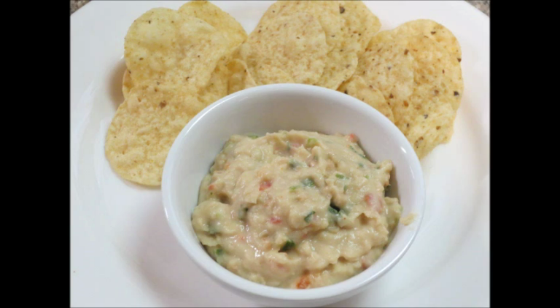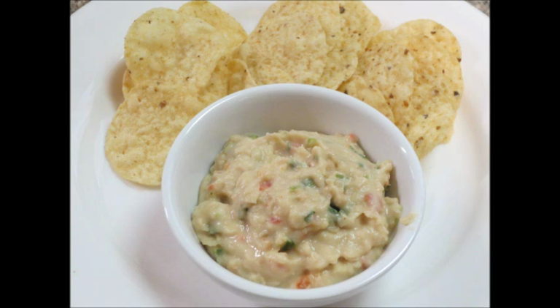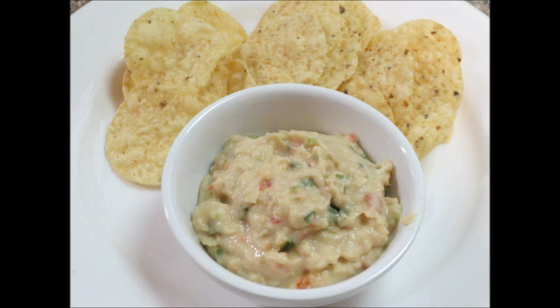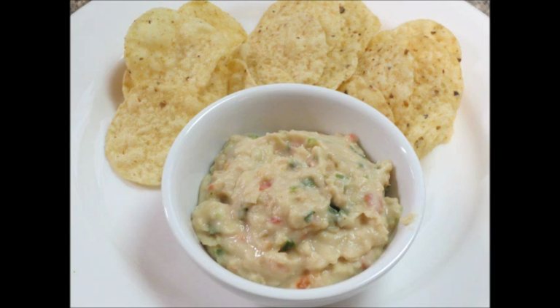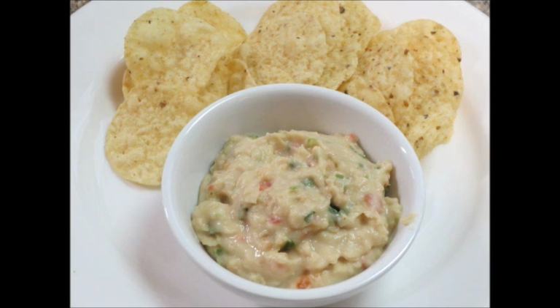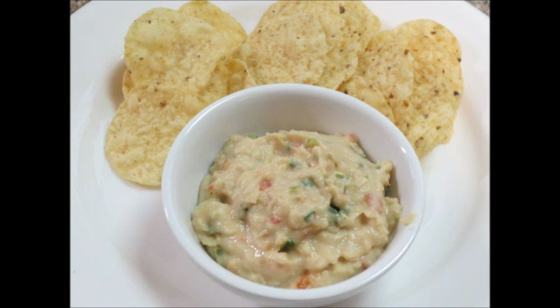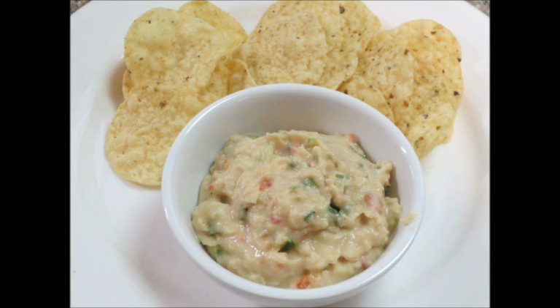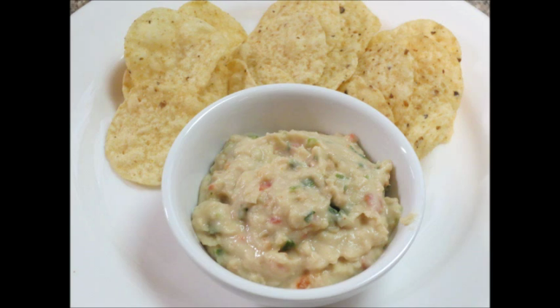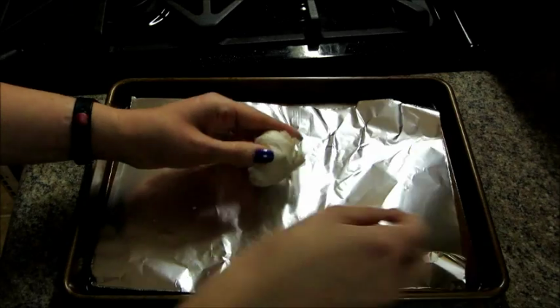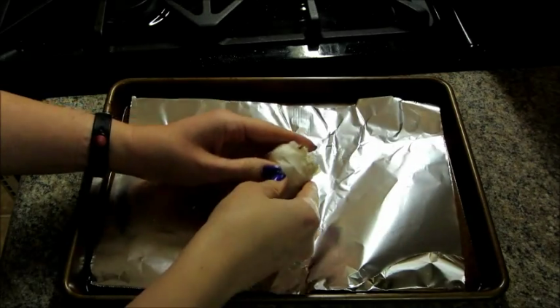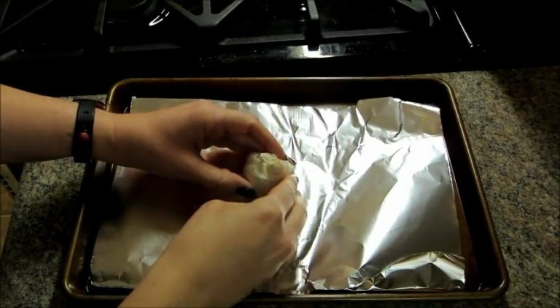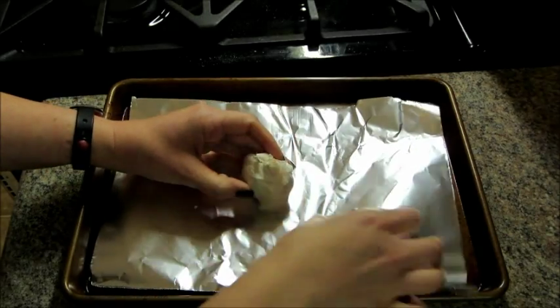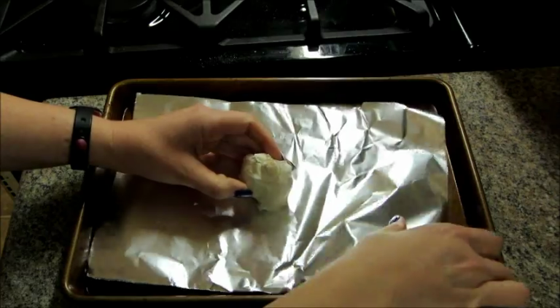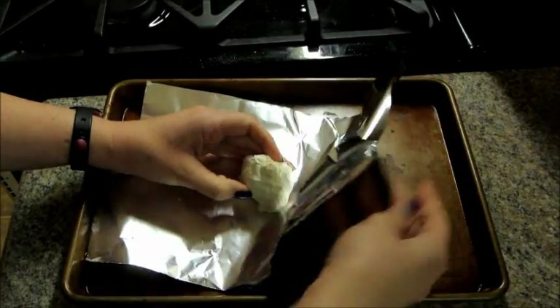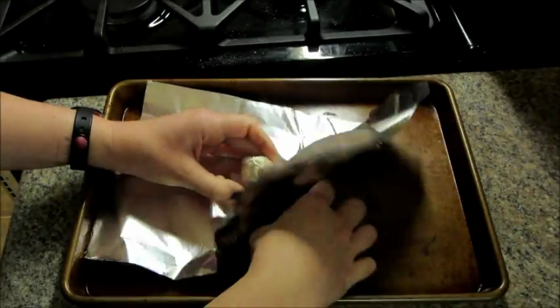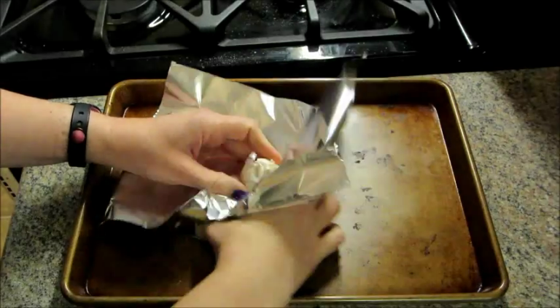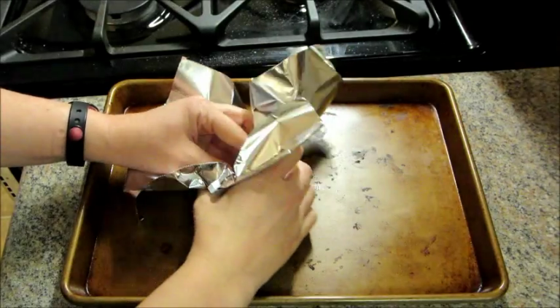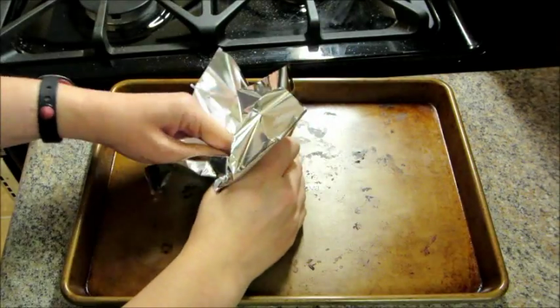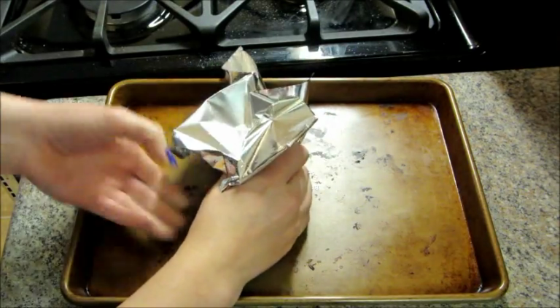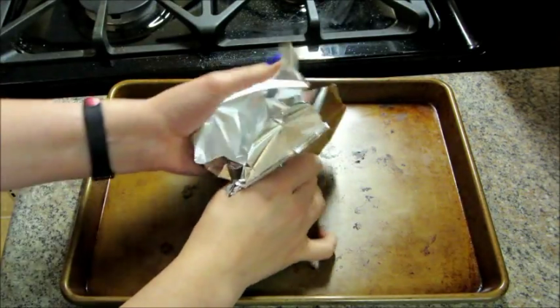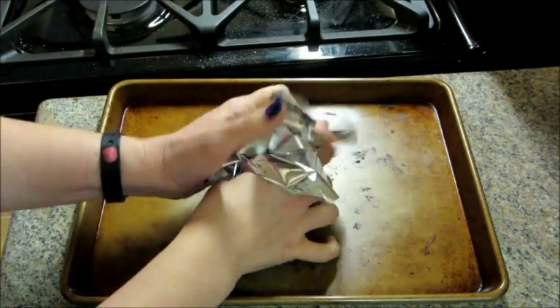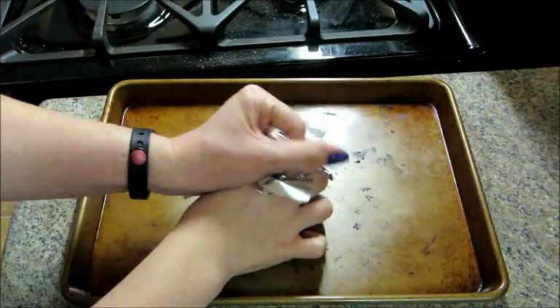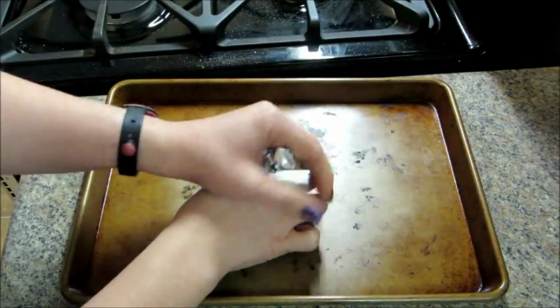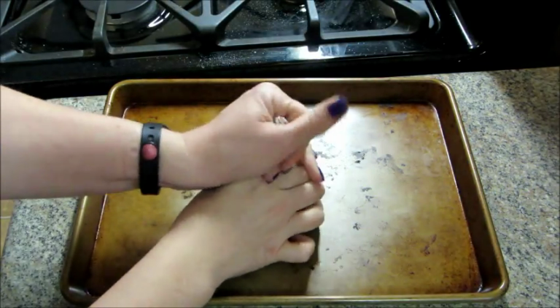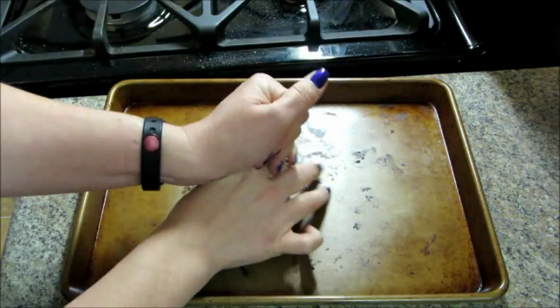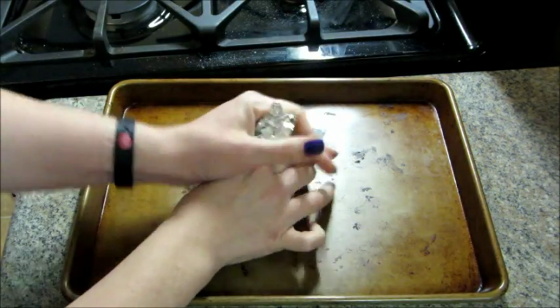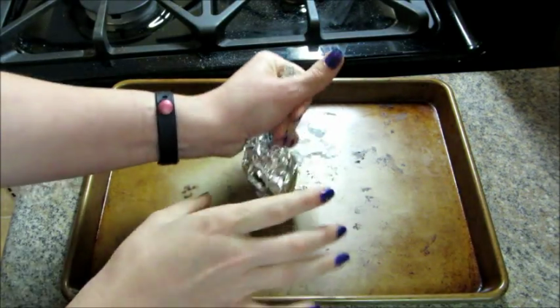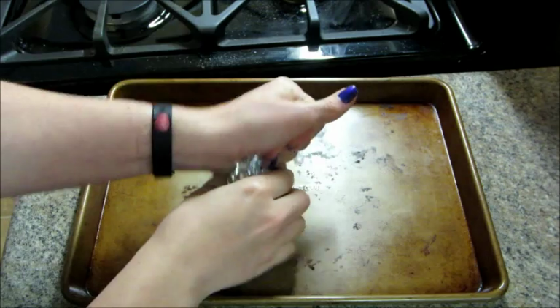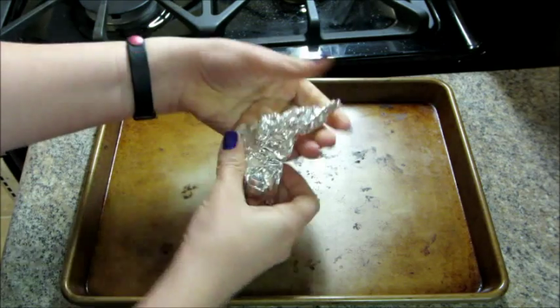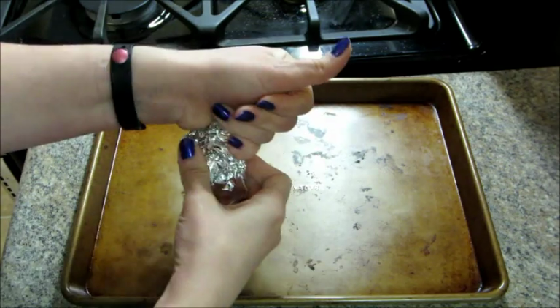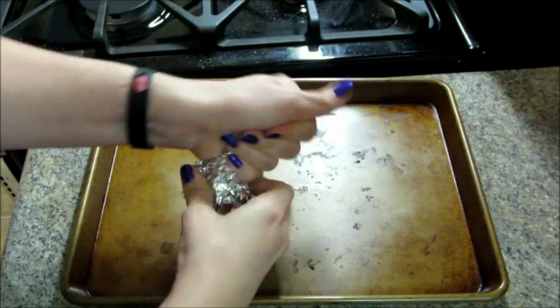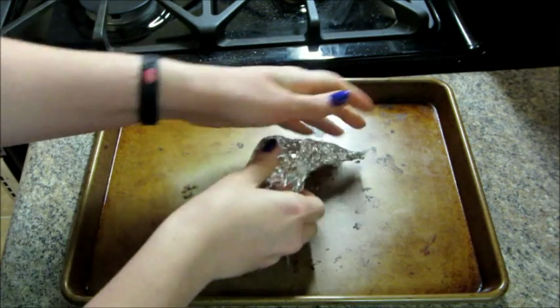Today I'm going to share with you a recipe for white bean dip. I preheated my oven to 400 degrees and I wrapped some garlic in aluminum foil. I roasted that for about 30 minutes until the garlic was soft.